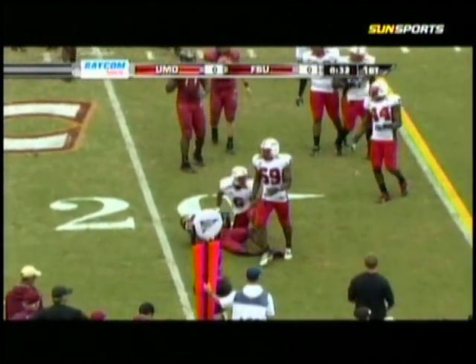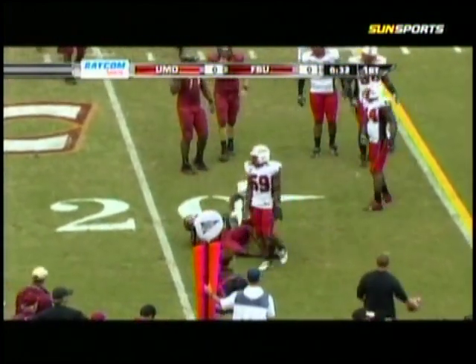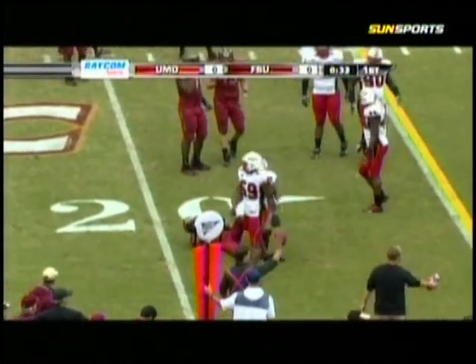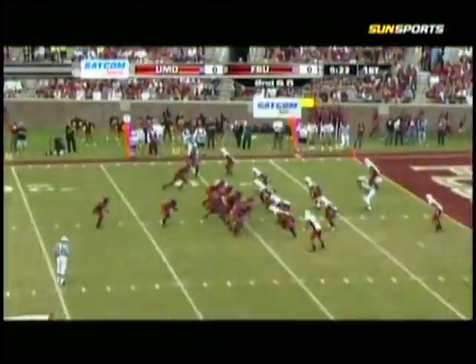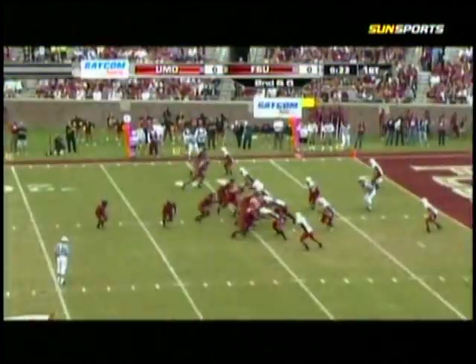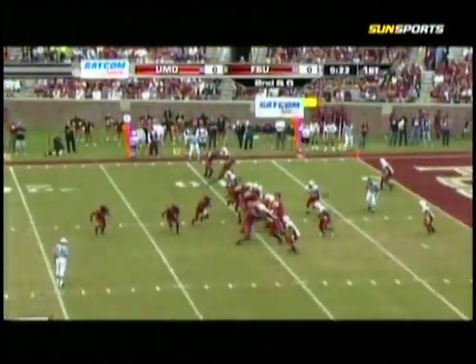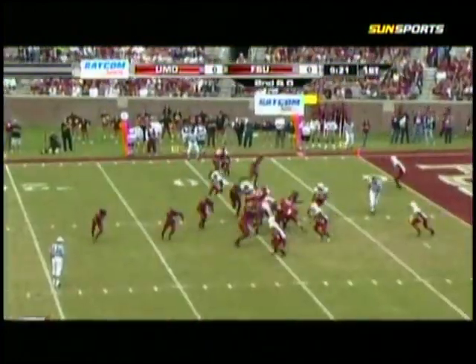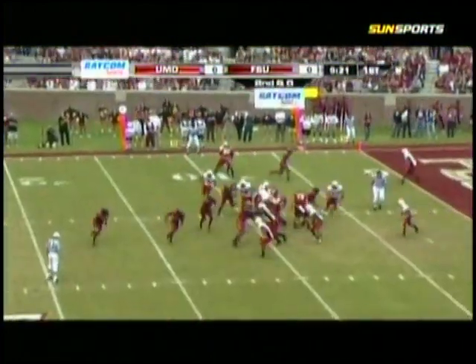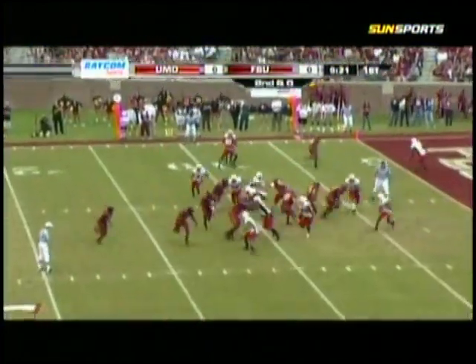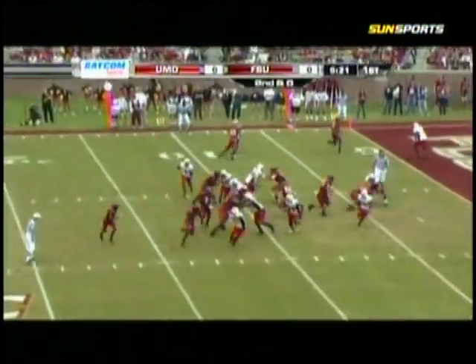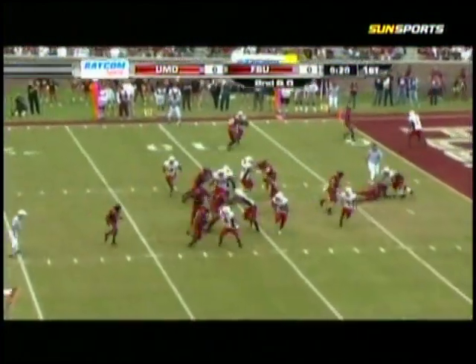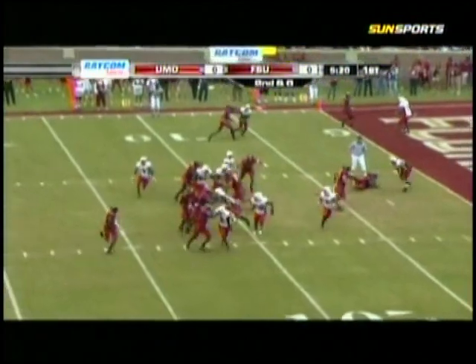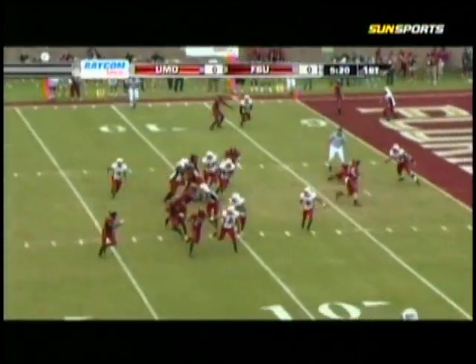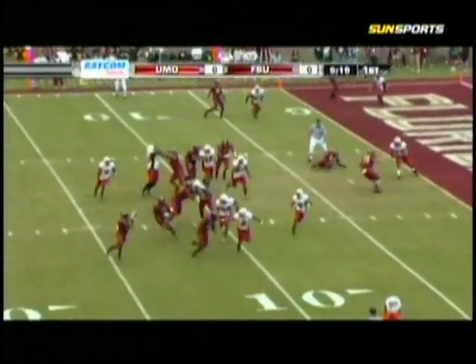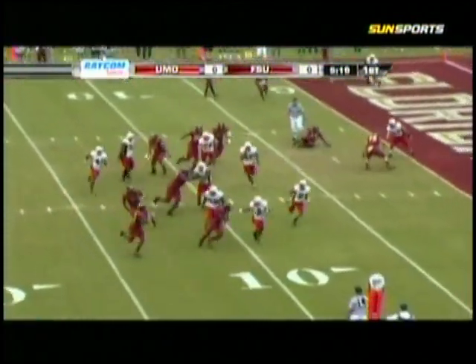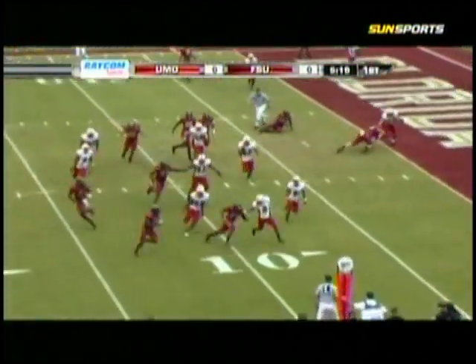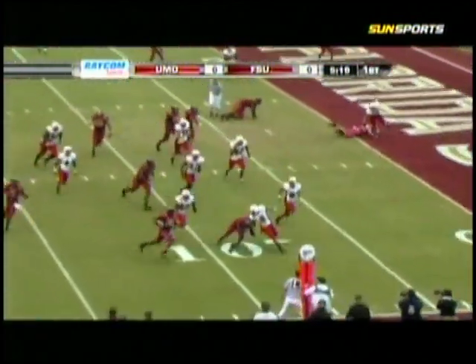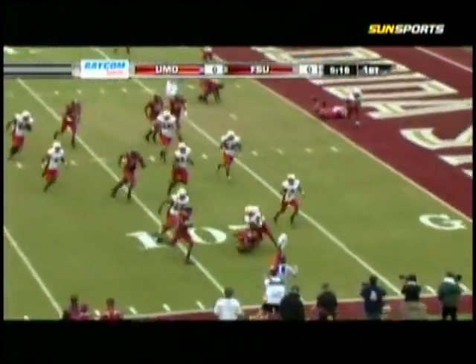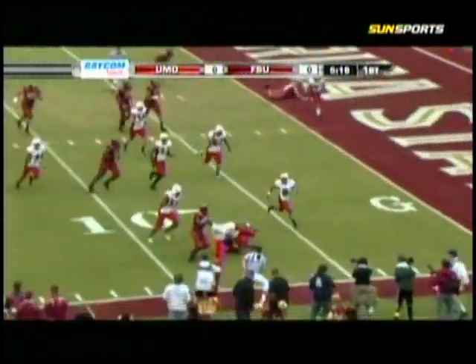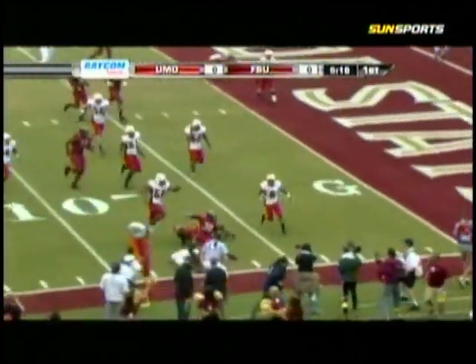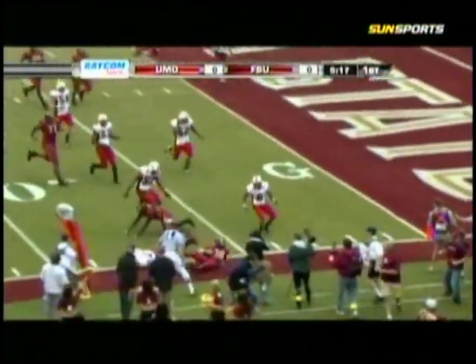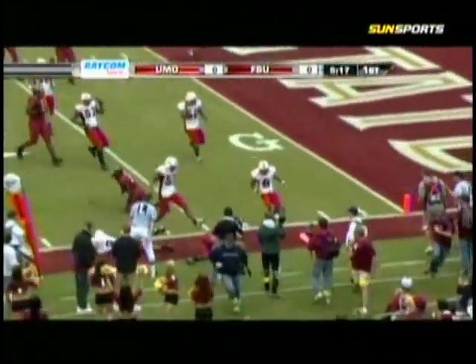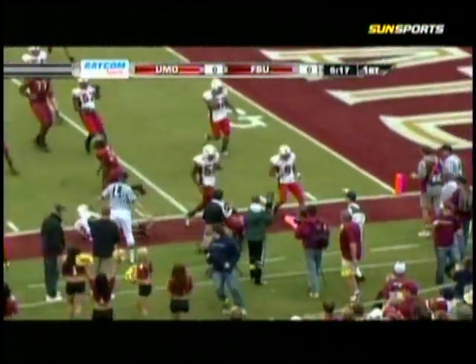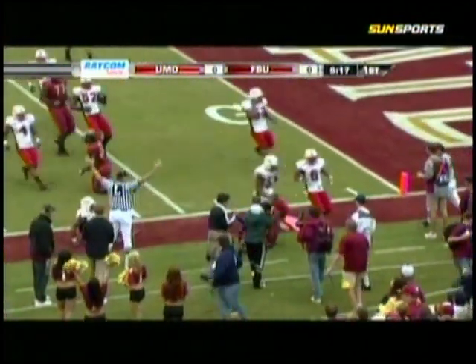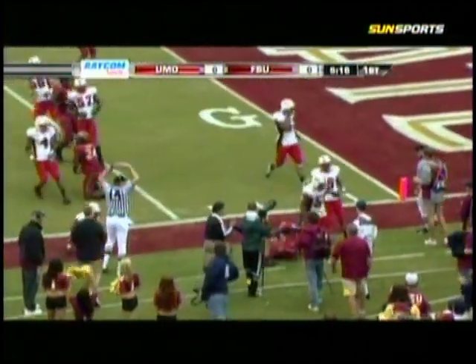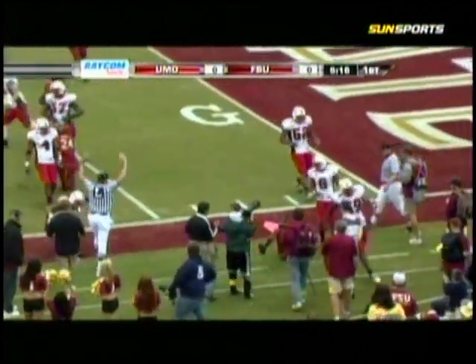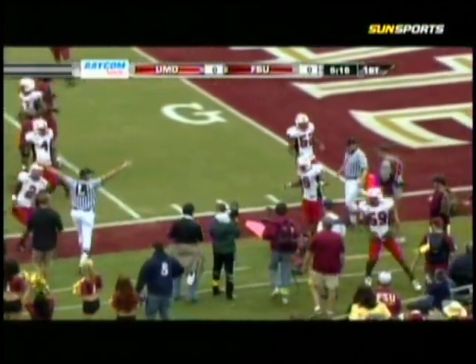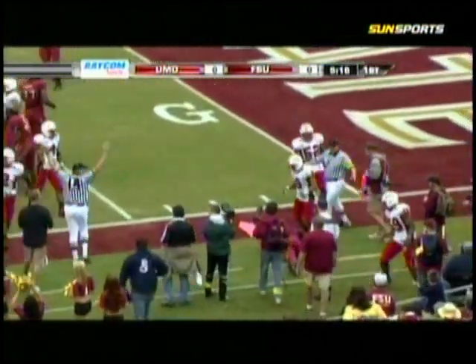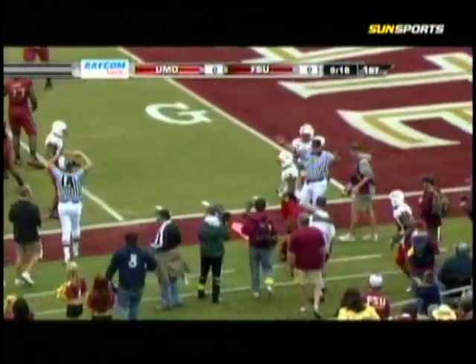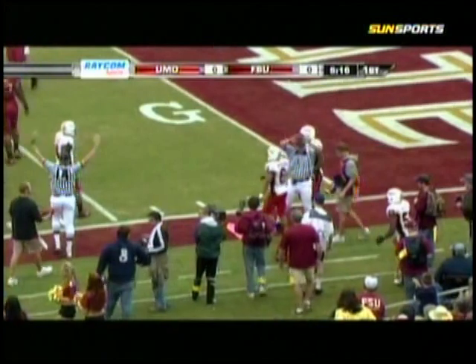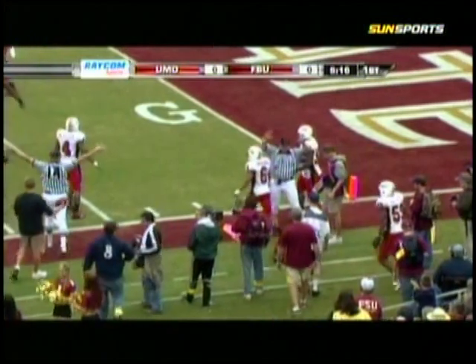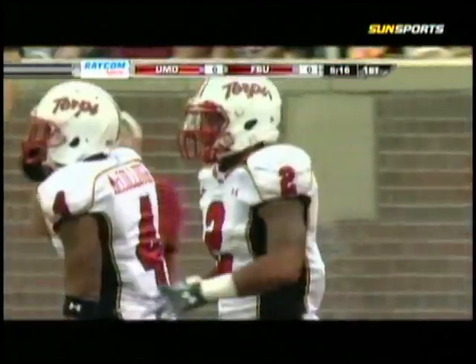He is the fullback from the 9-yard line. Second down, they'll run the option. This is E.J. Manuel. He pitches the ball. To the 10, to the low, and out of bounds inside the 7-yard line.